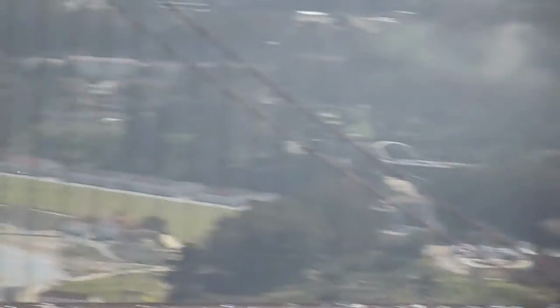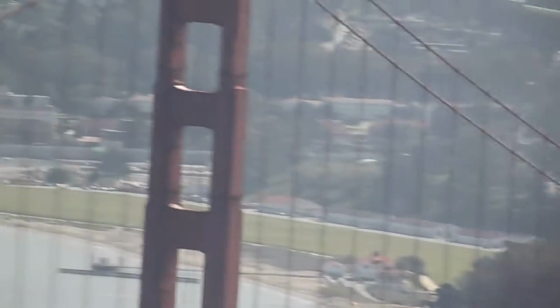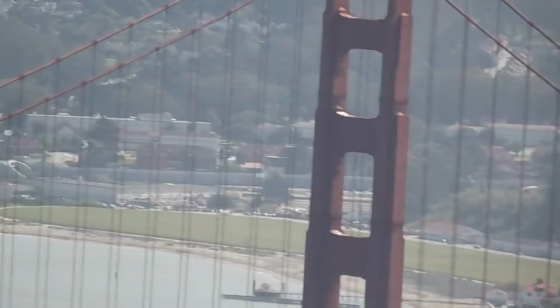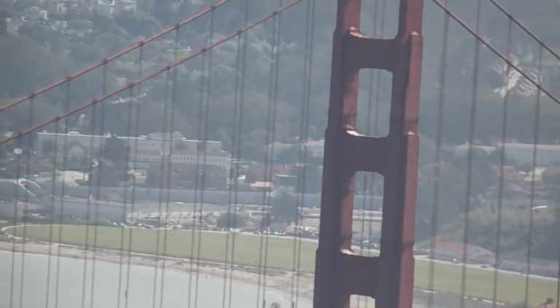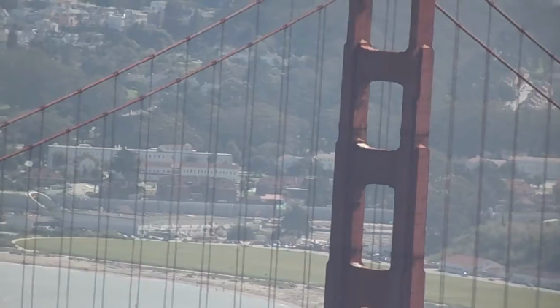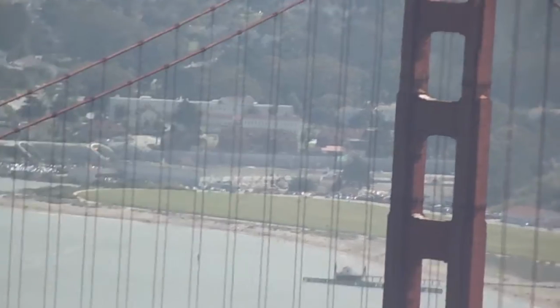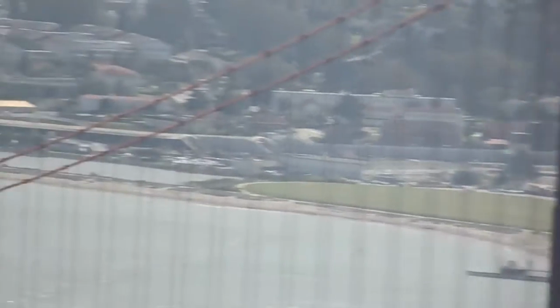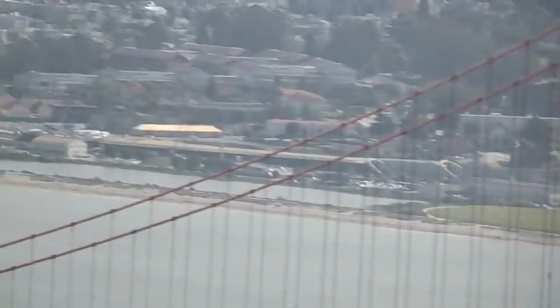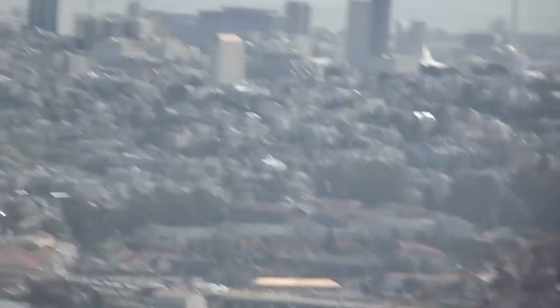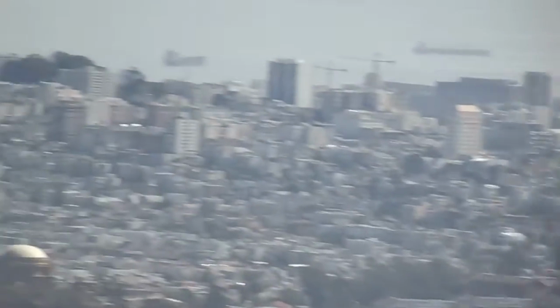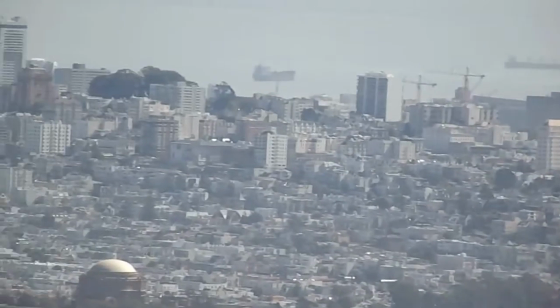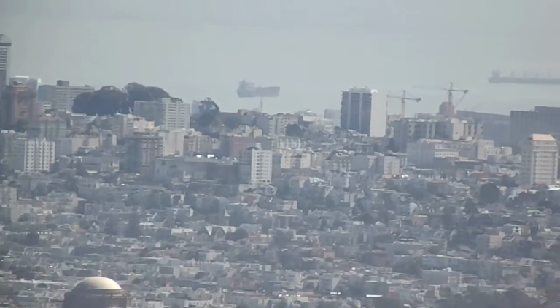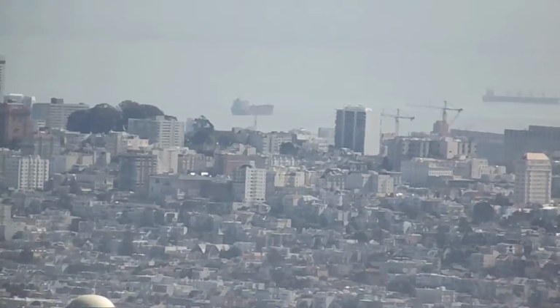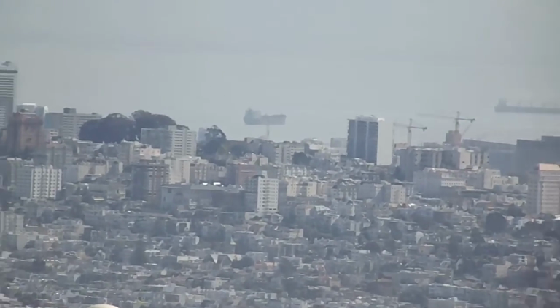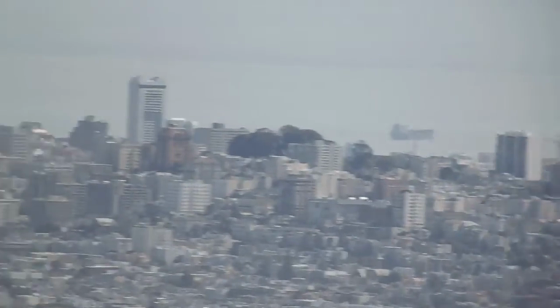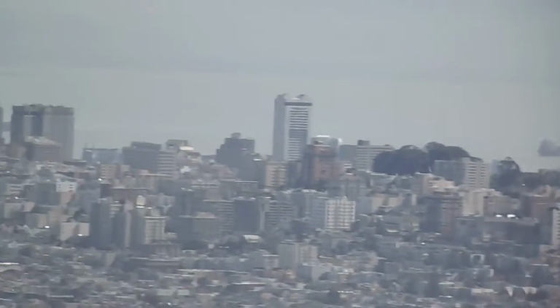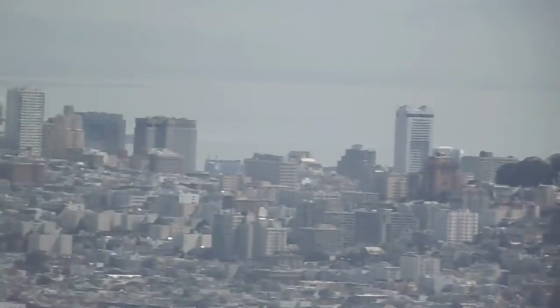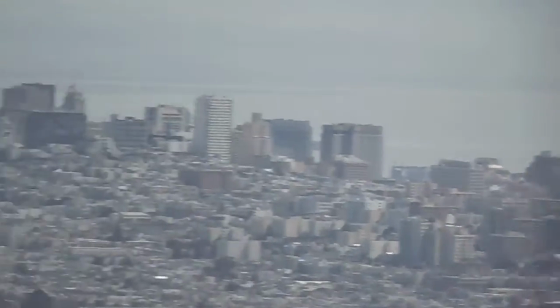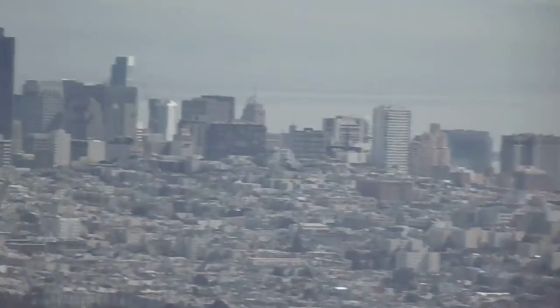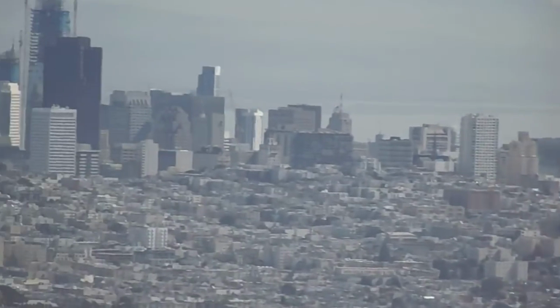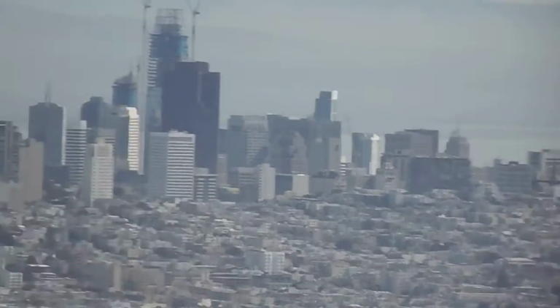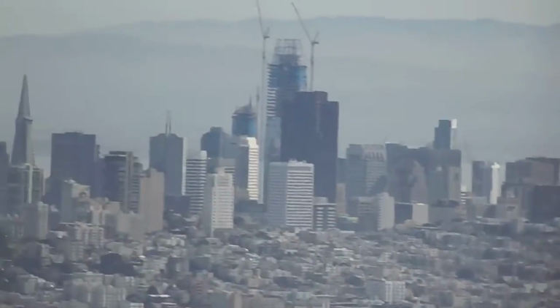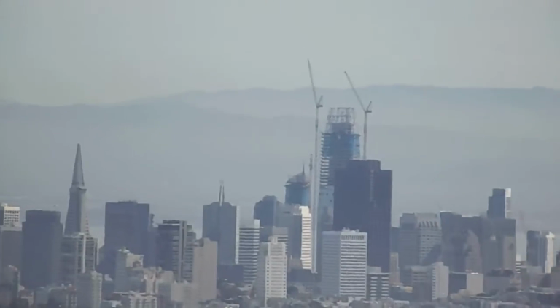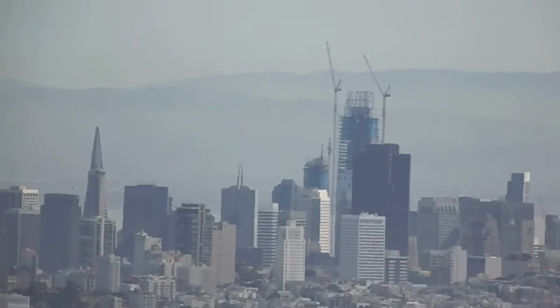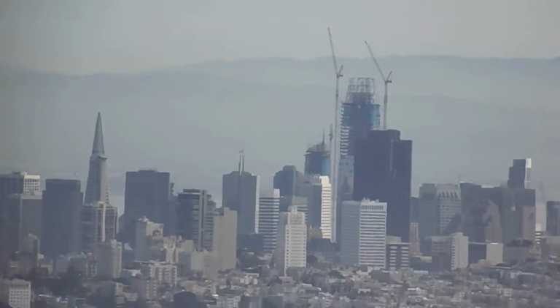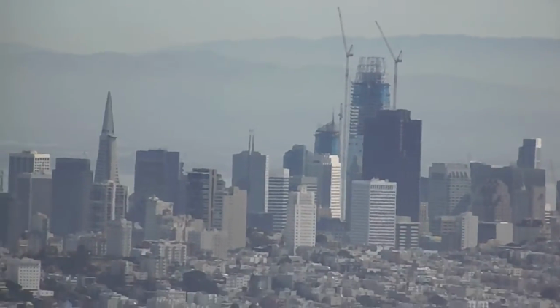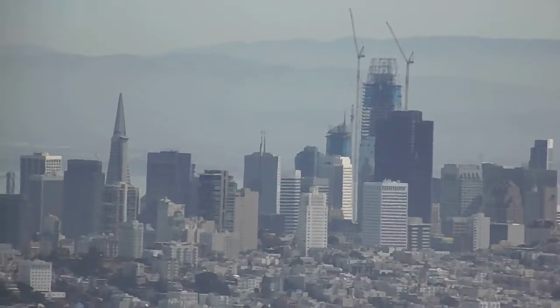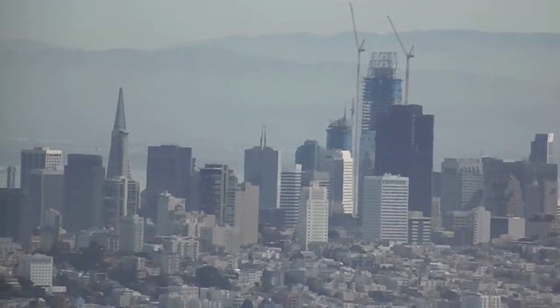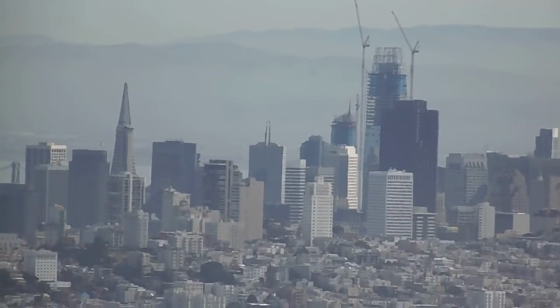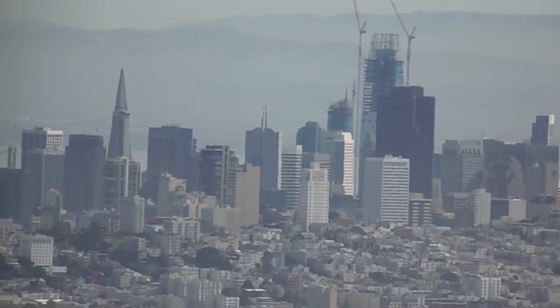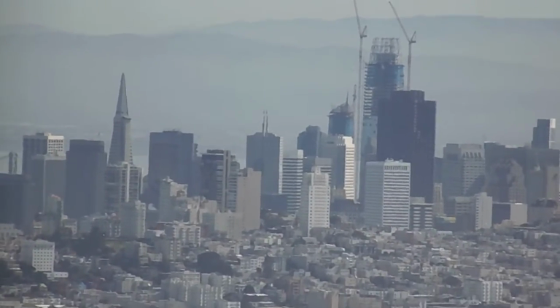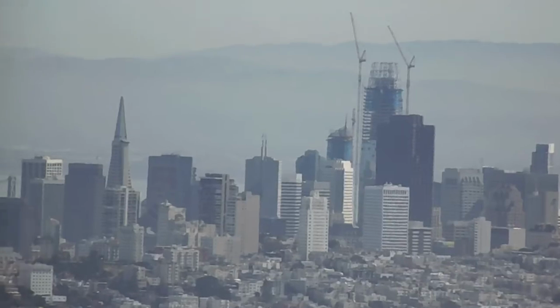In the distance is the city. The big city. Pyramid Tower.